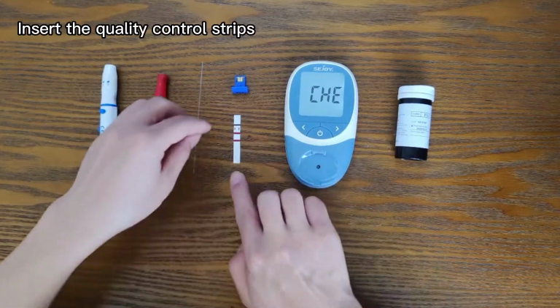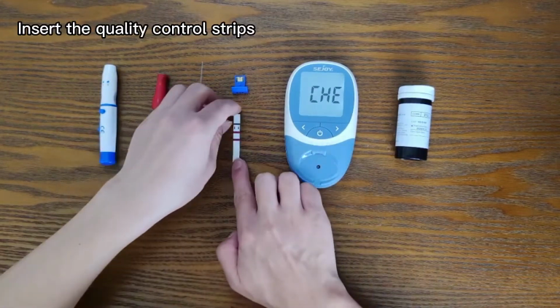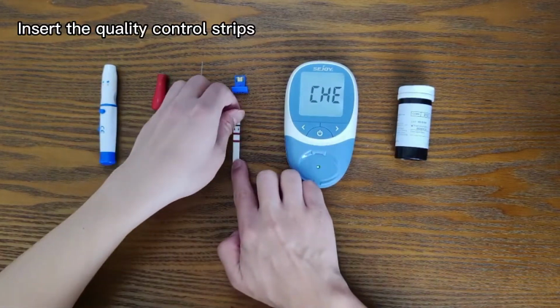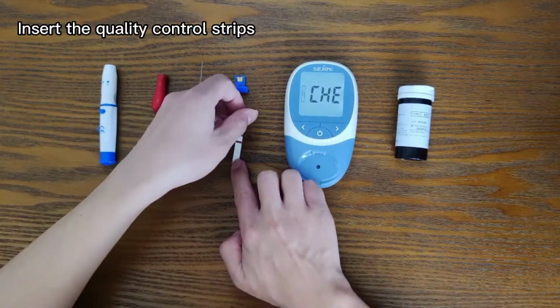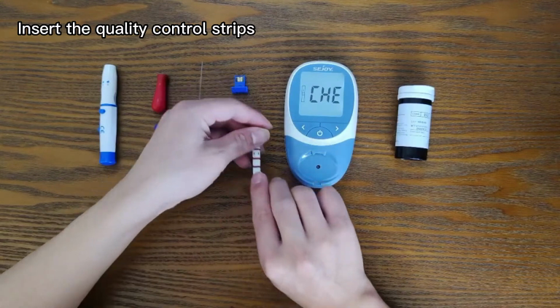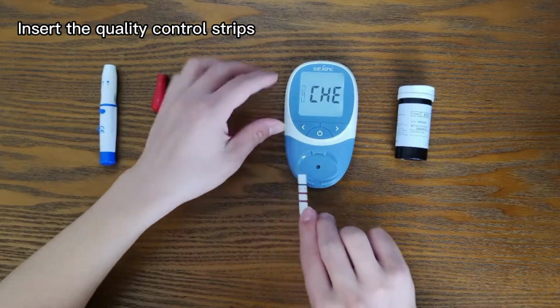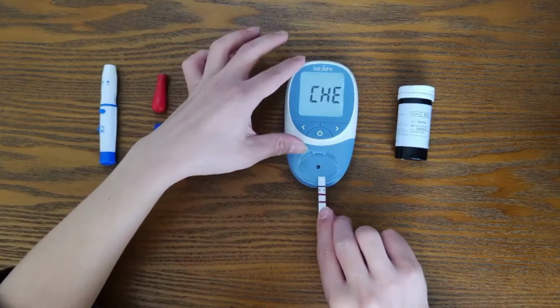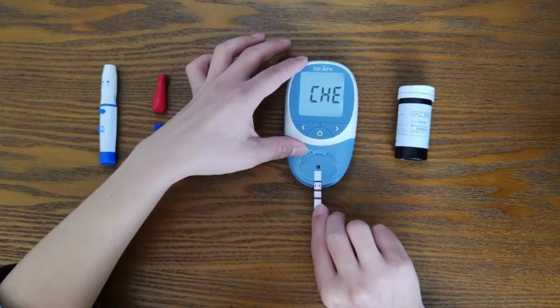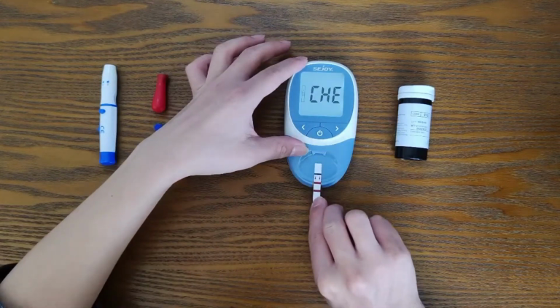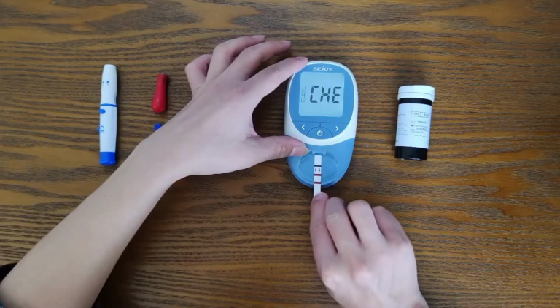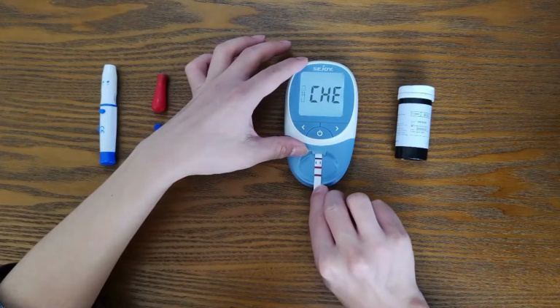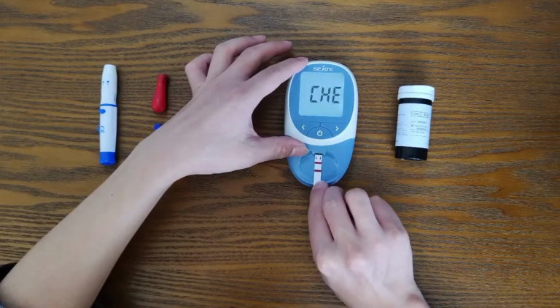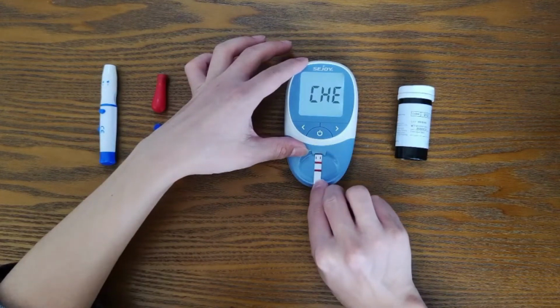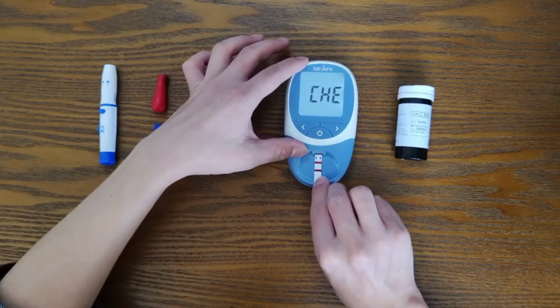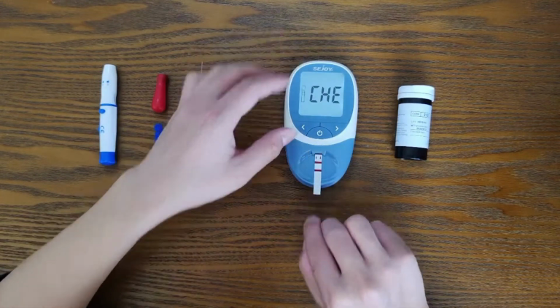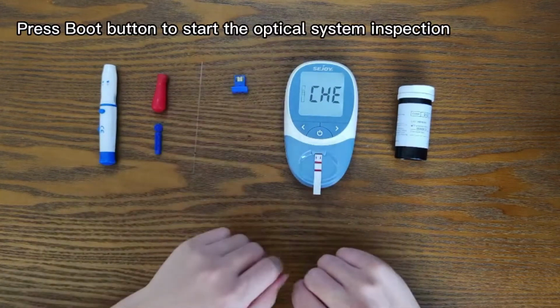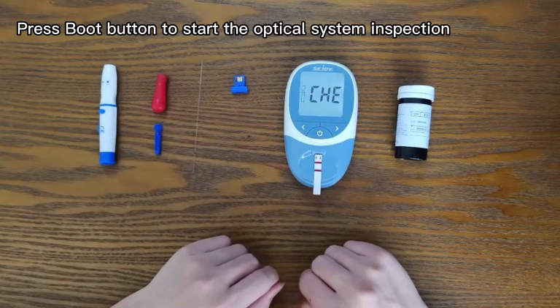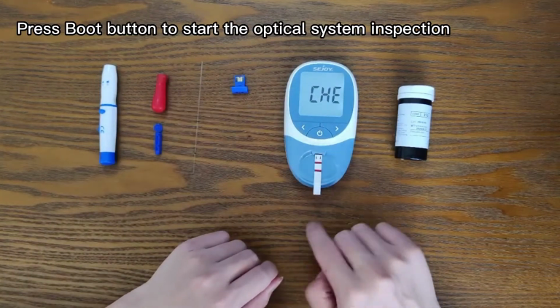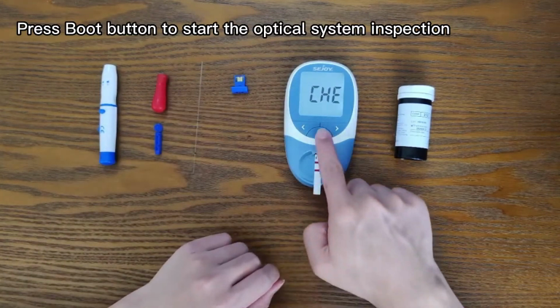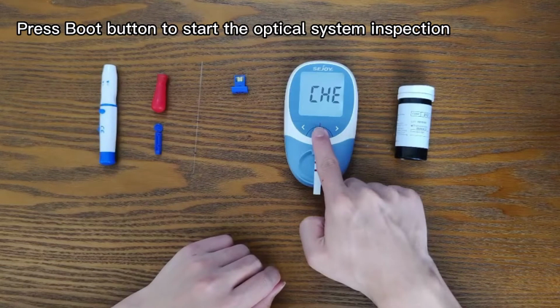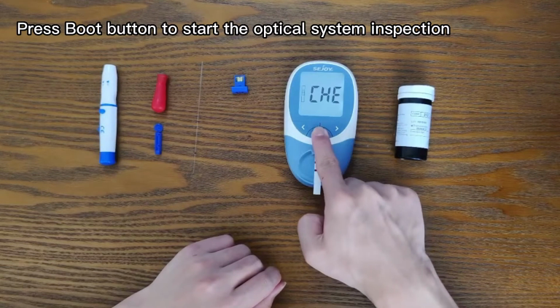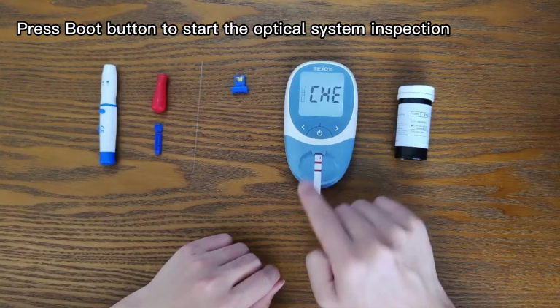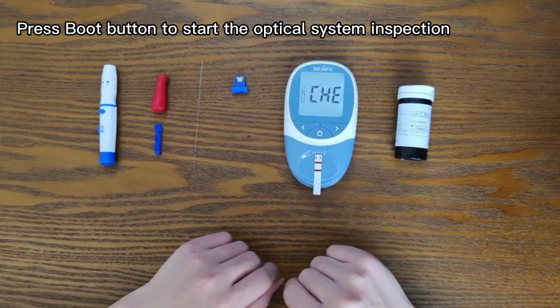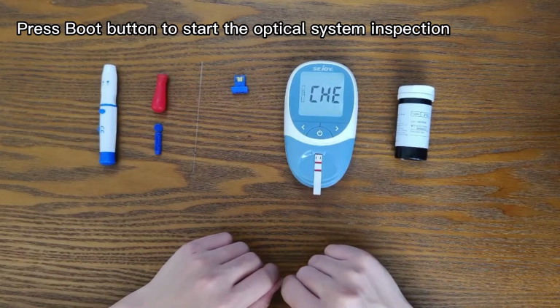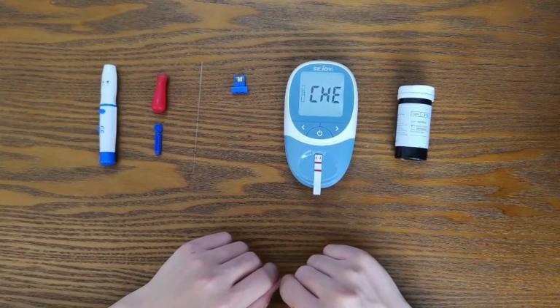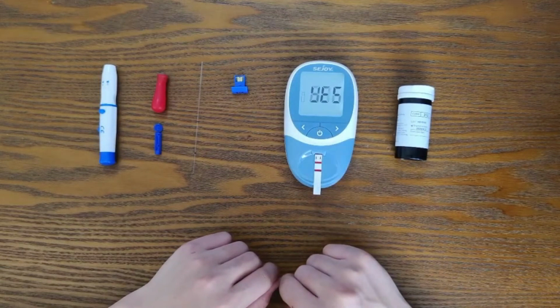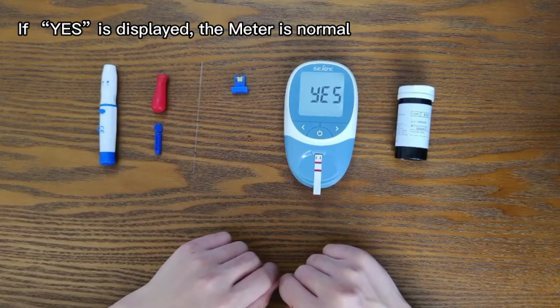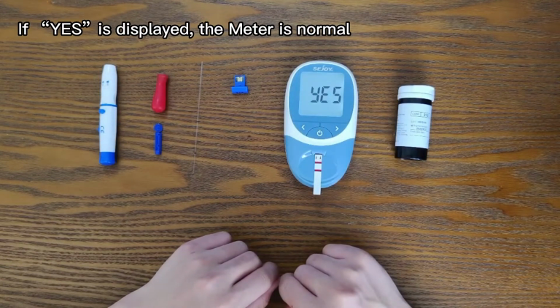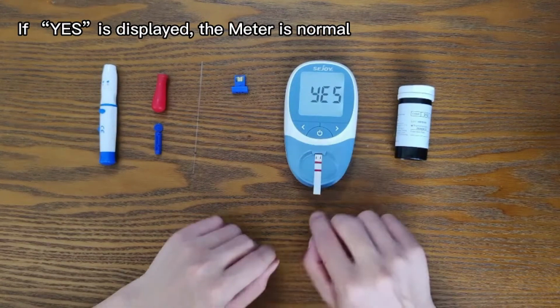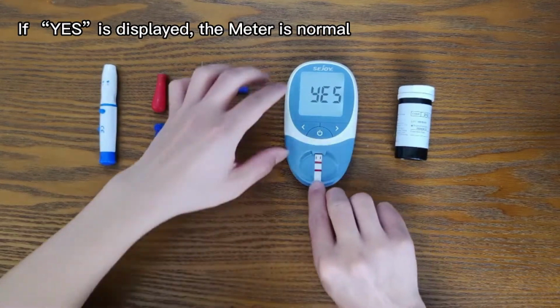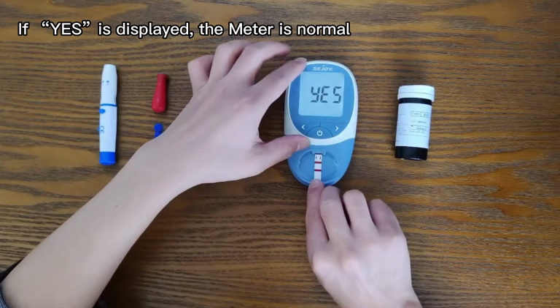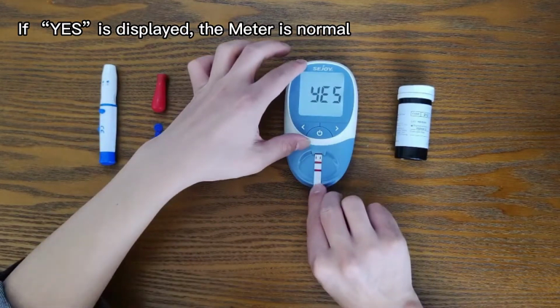Insert the quality control strip. Press the boot button to start optical system inspection. If 'yes' is displayed, the meter is normal.